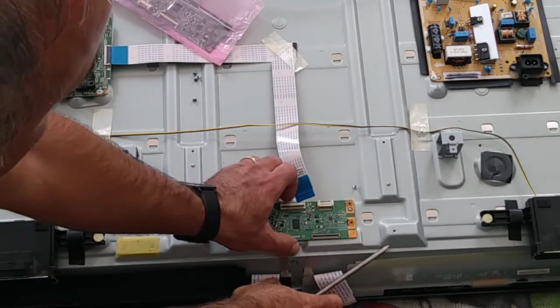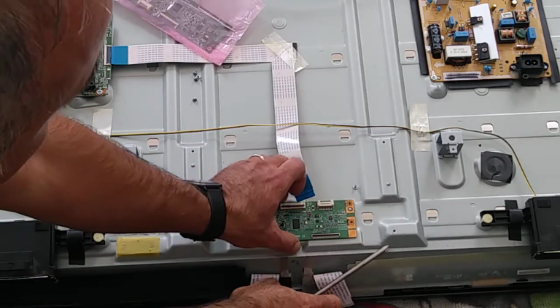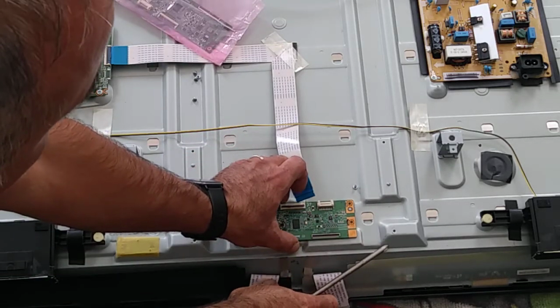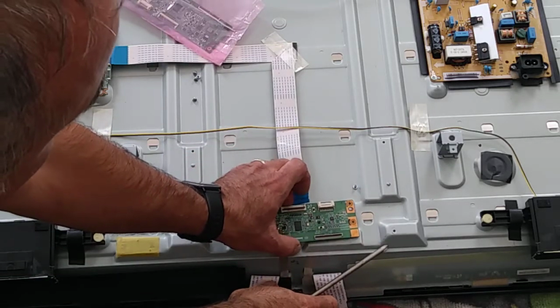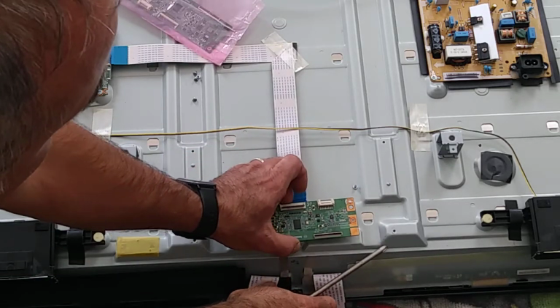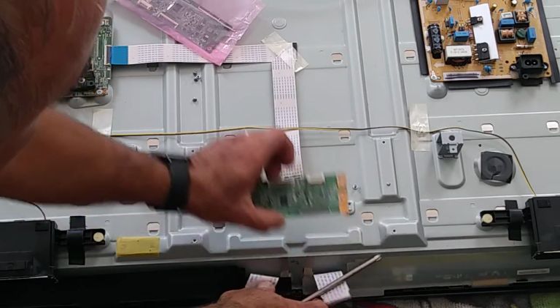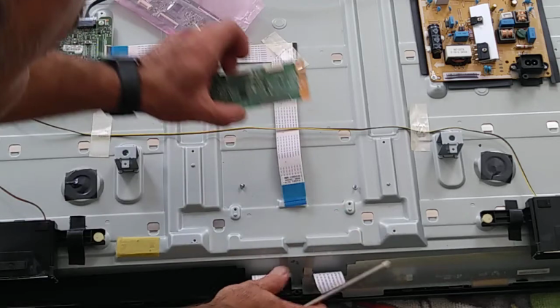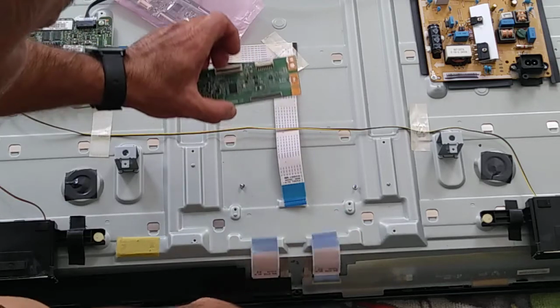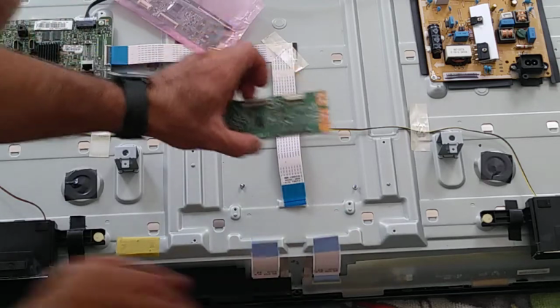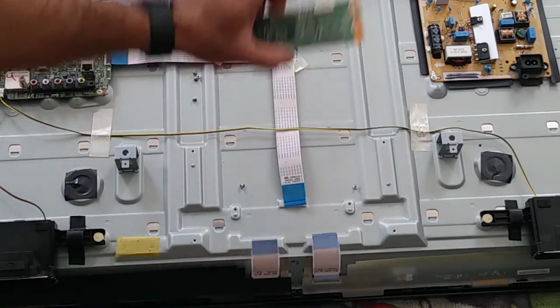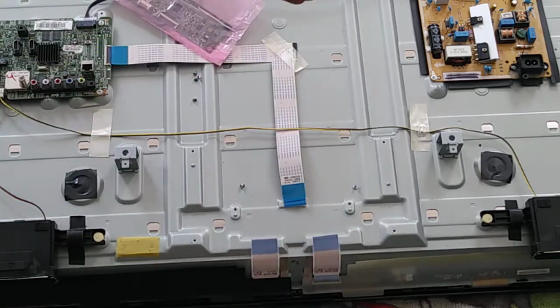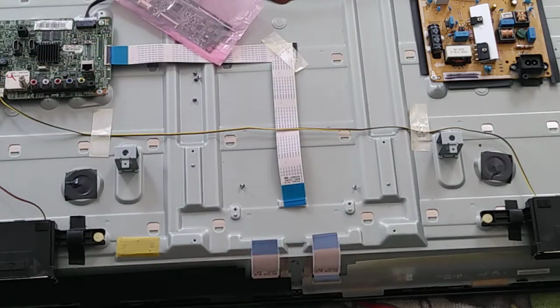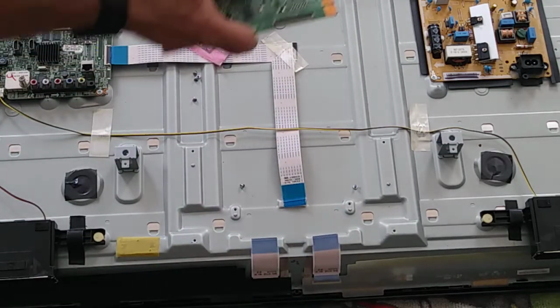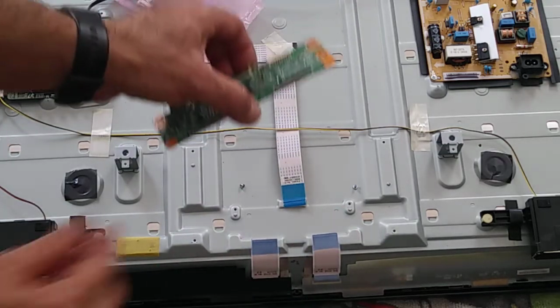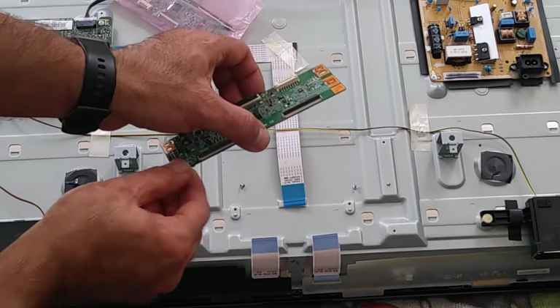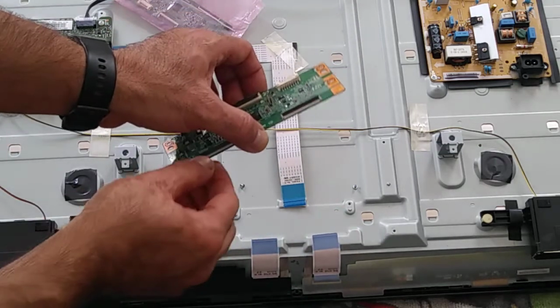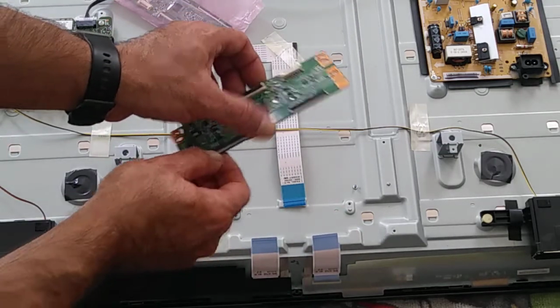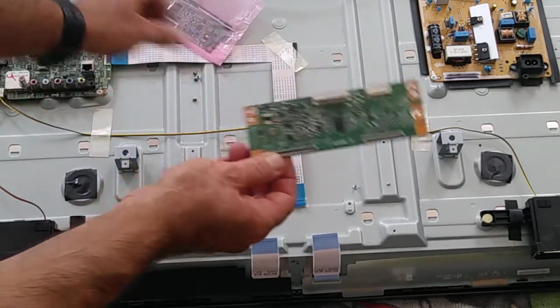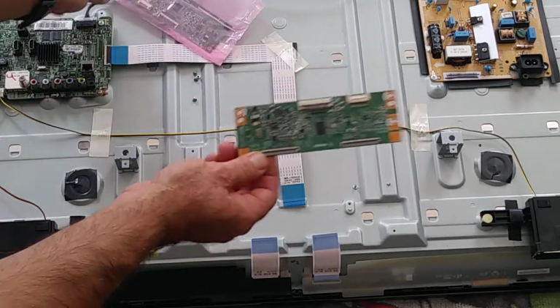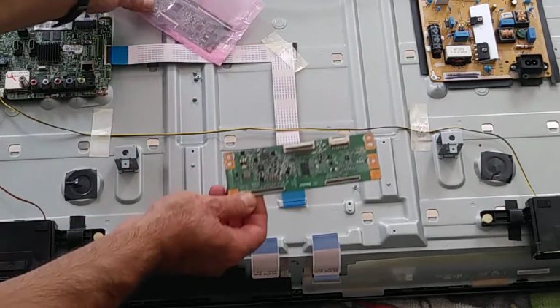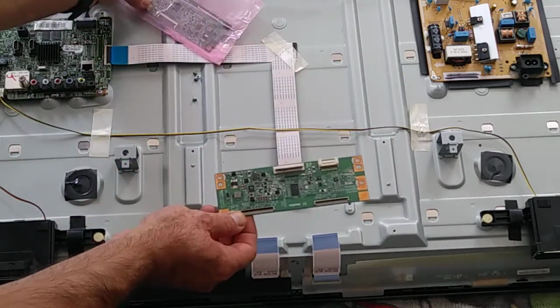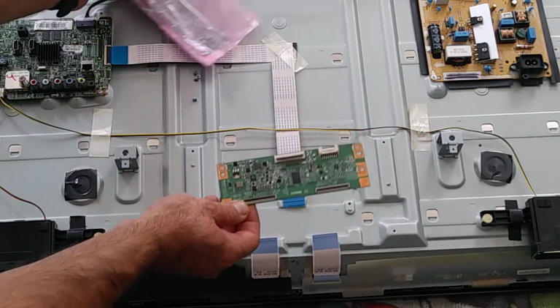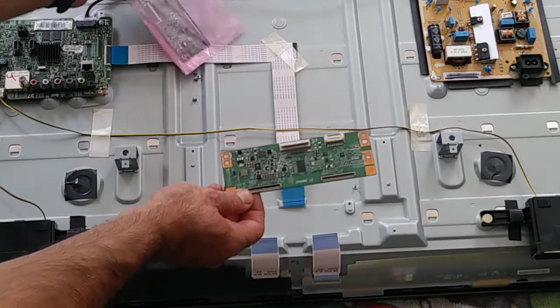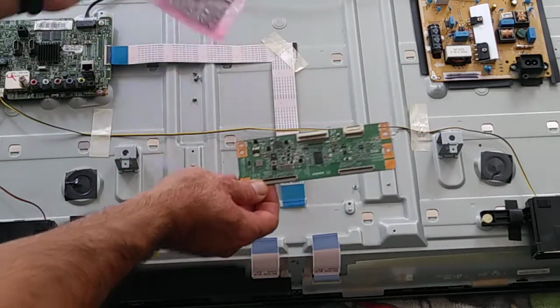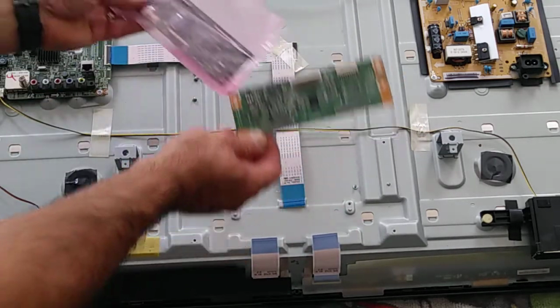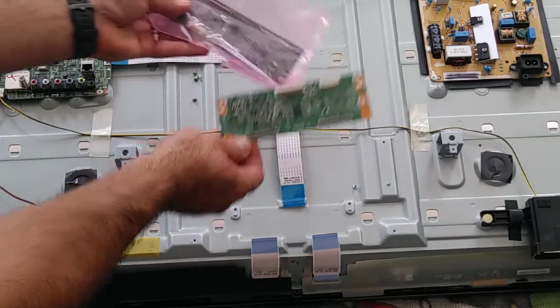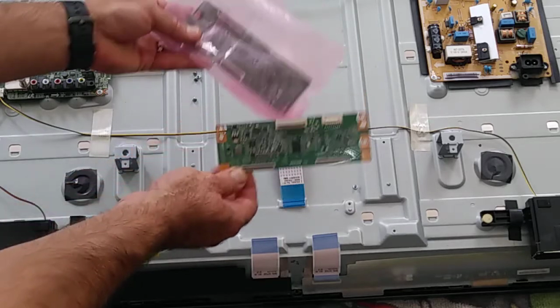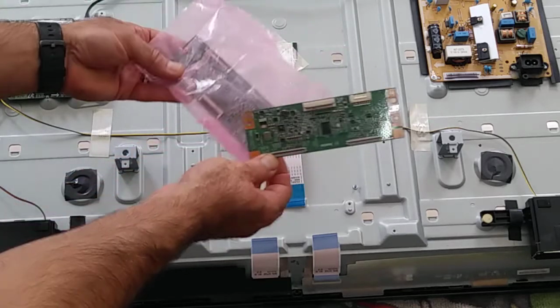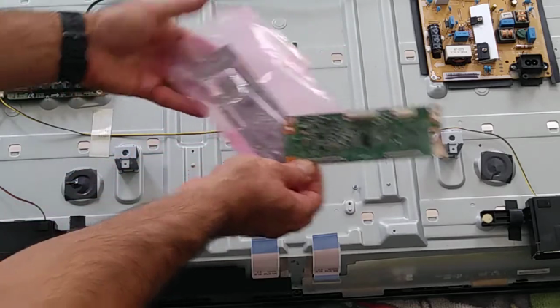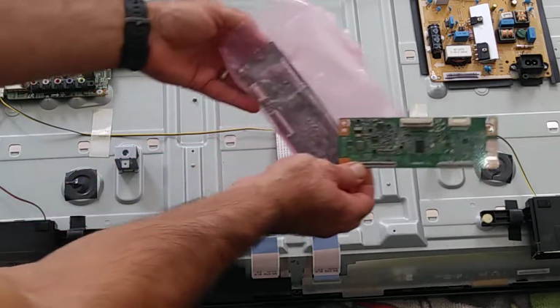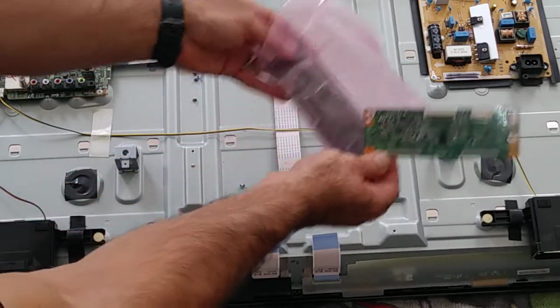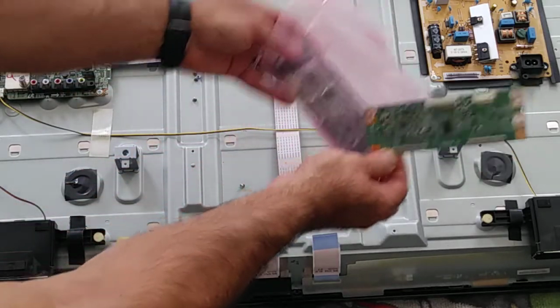I can just pull it like this — so simple. And let's replace it with the new one.